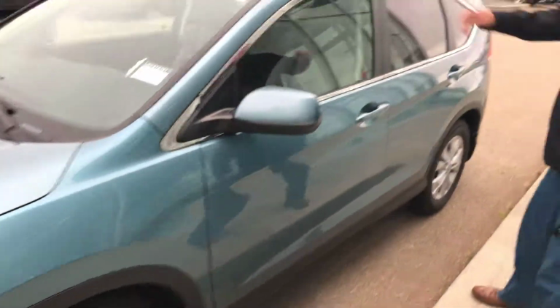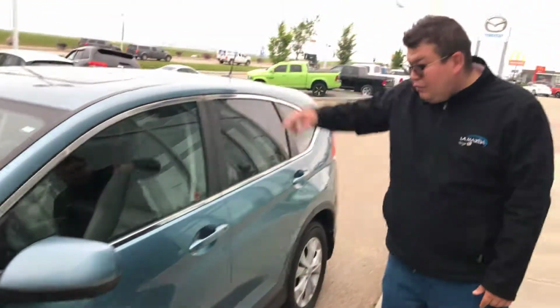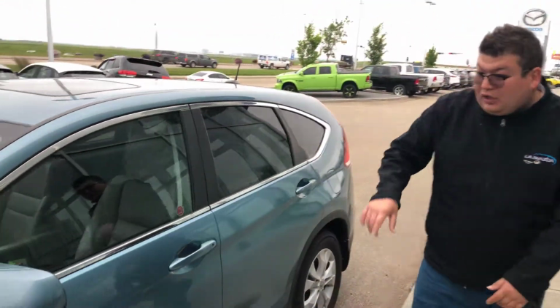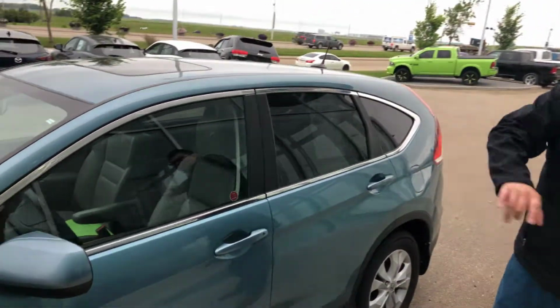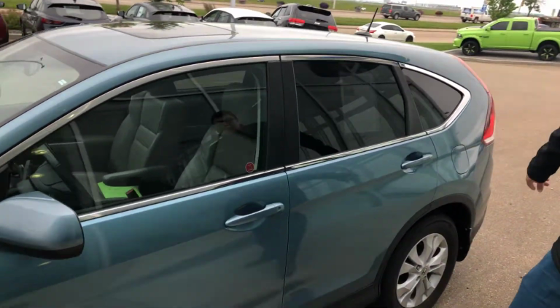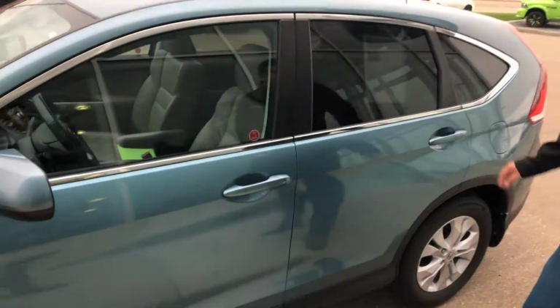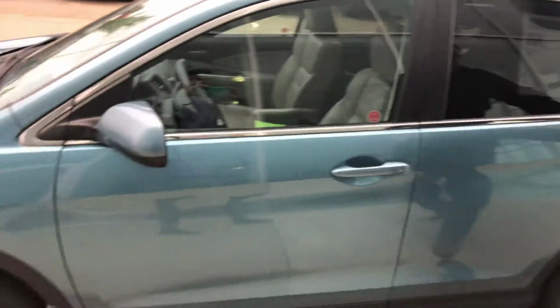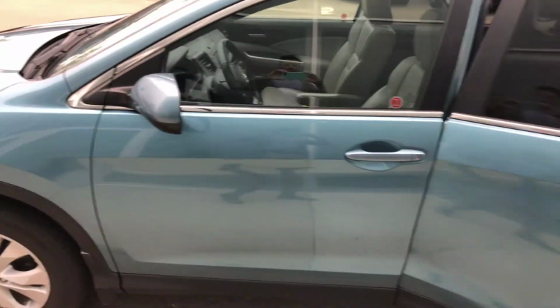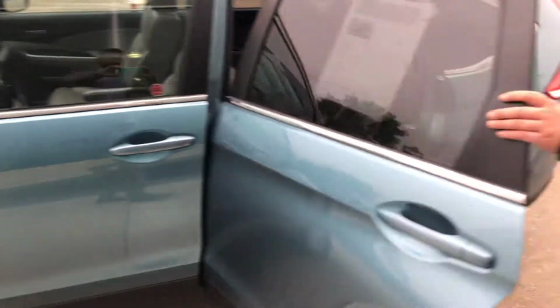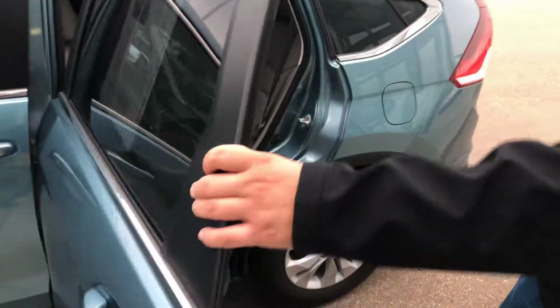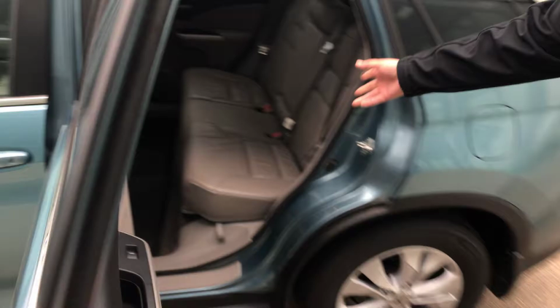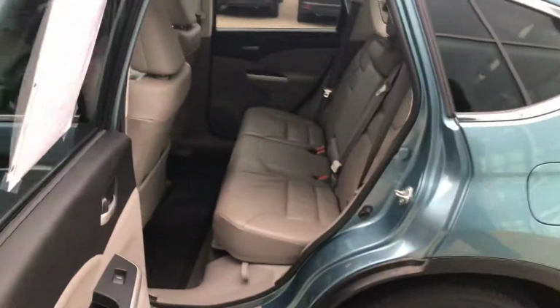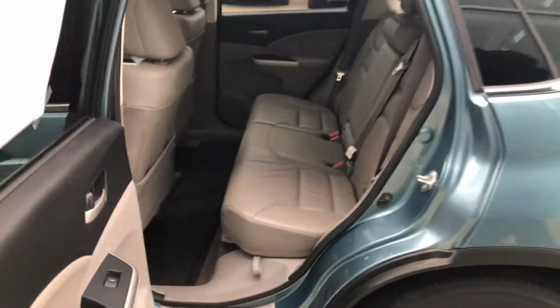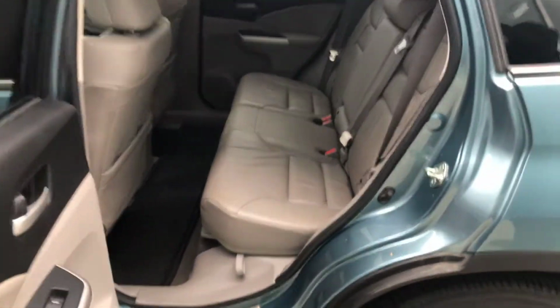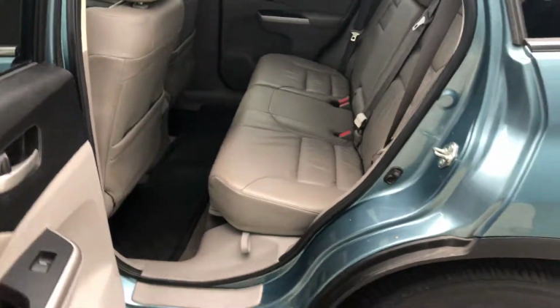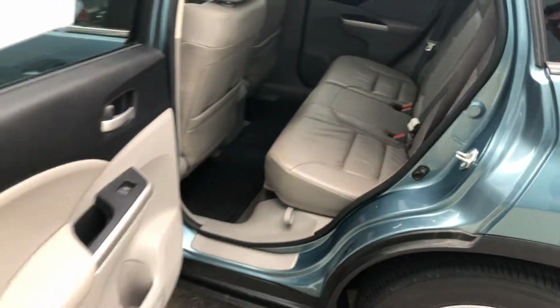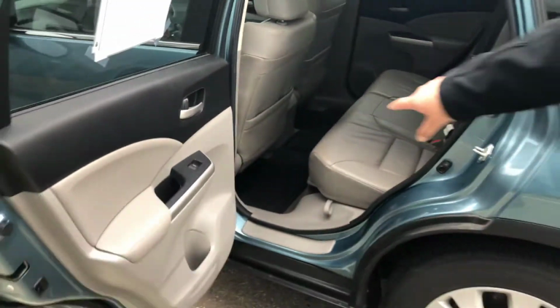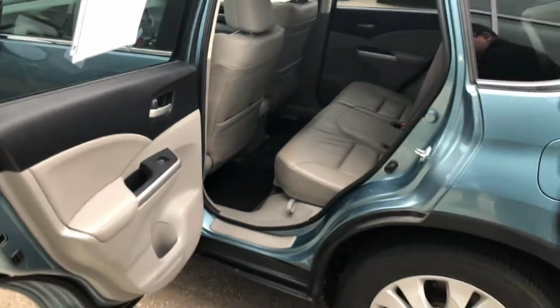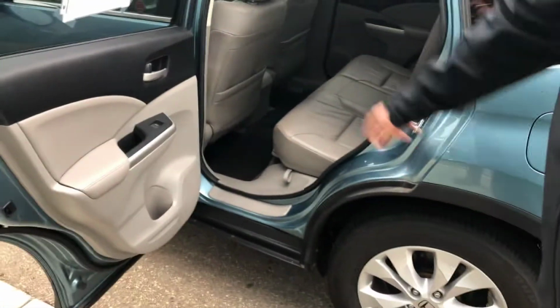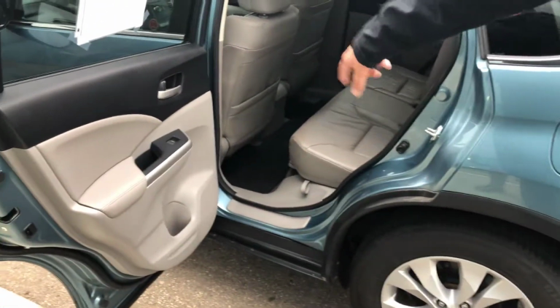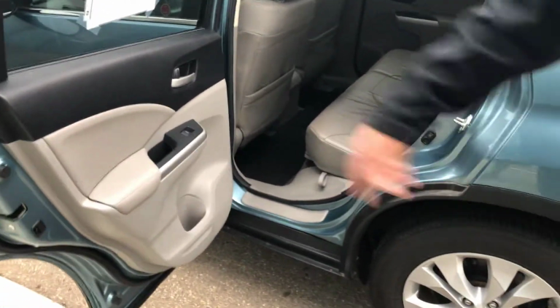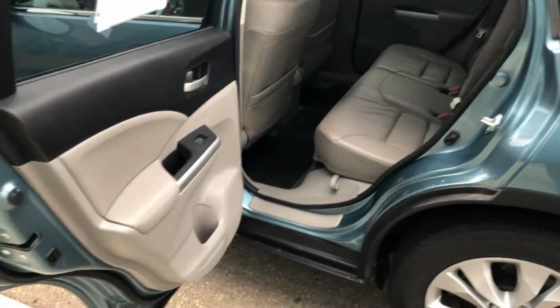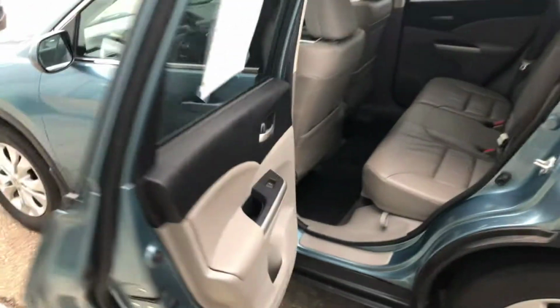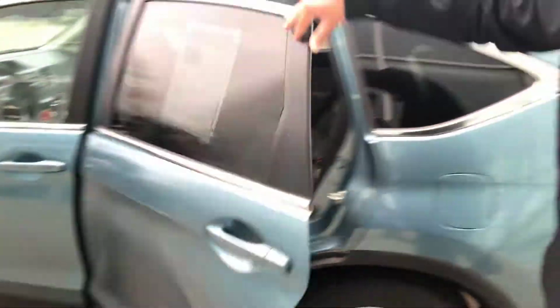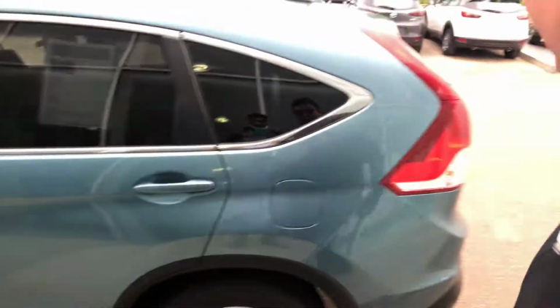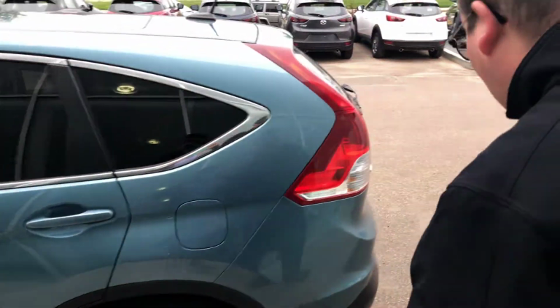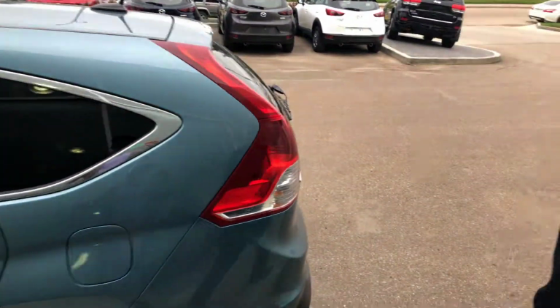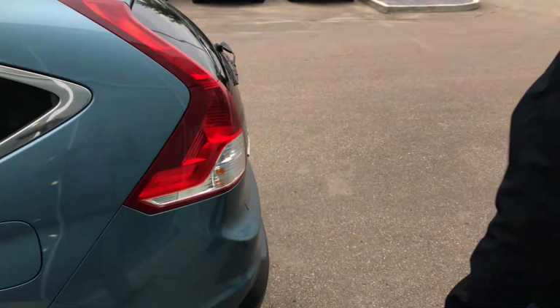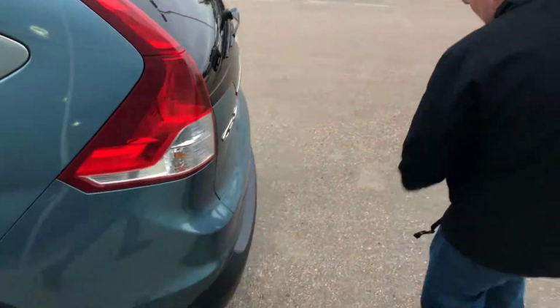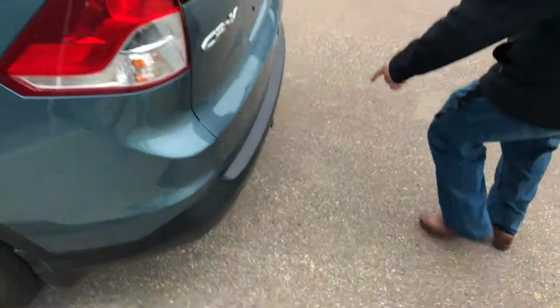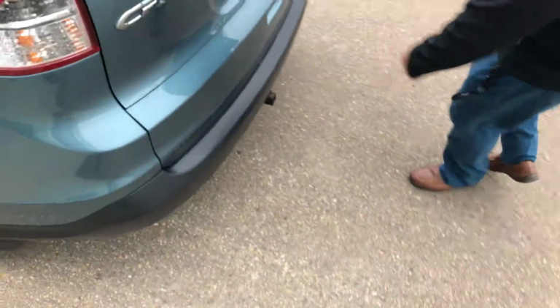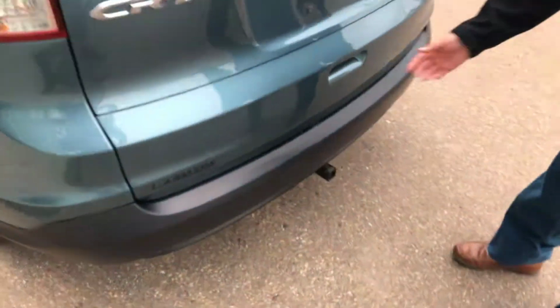You've got the sunroof, you've got the turn signals on the mirrors. Coming into the rear here, you've got this beautiful tan interior. You've got the nice rubber mat there for winter — that's plenty to know. Come on over here, you've got a tow package here.